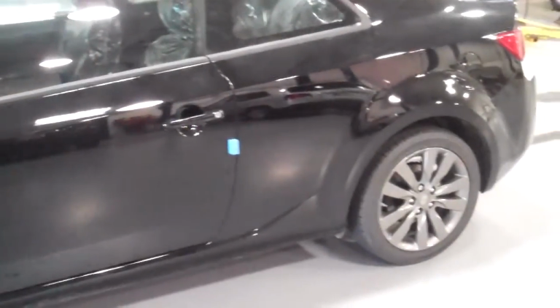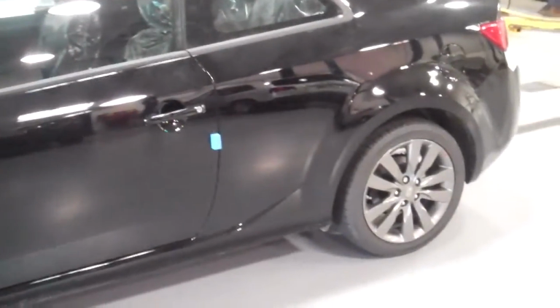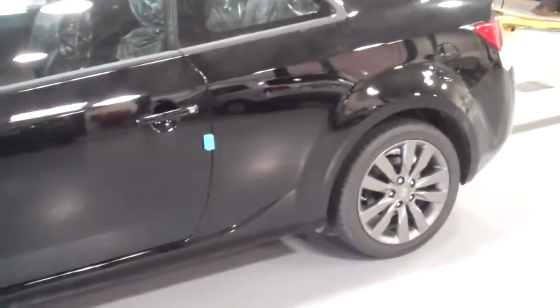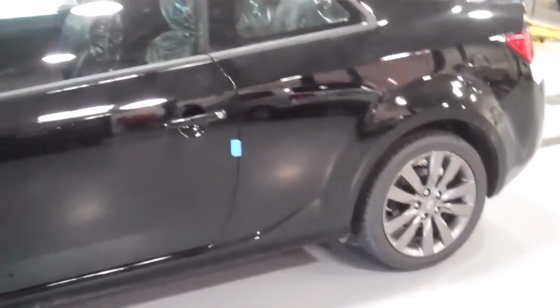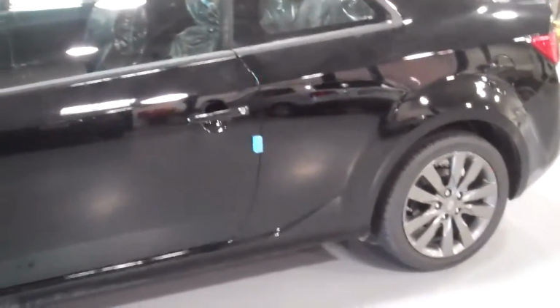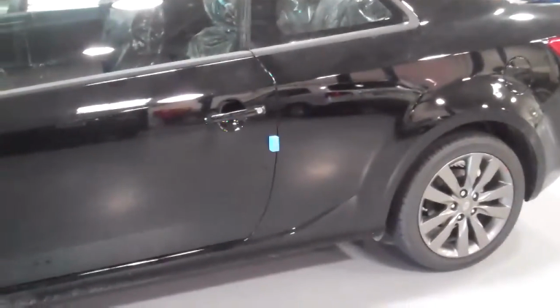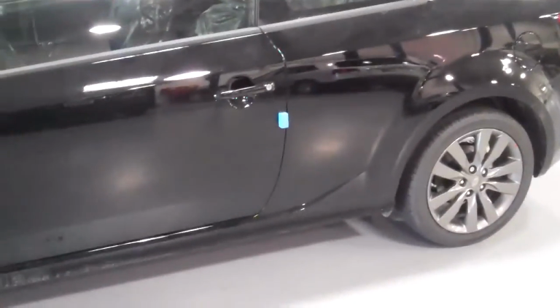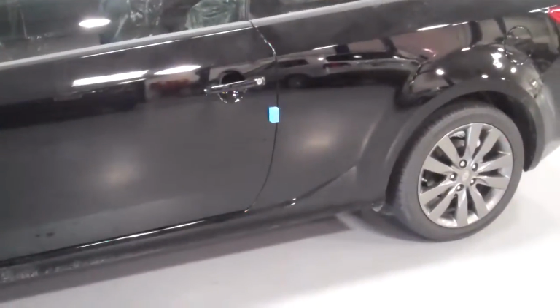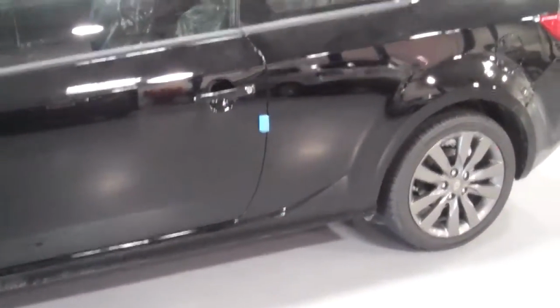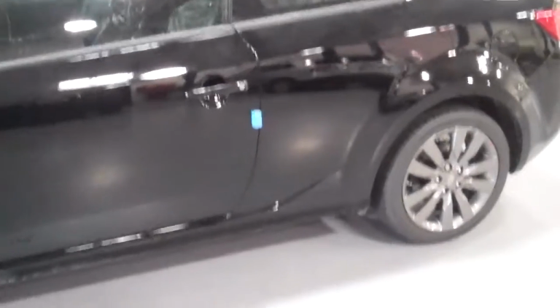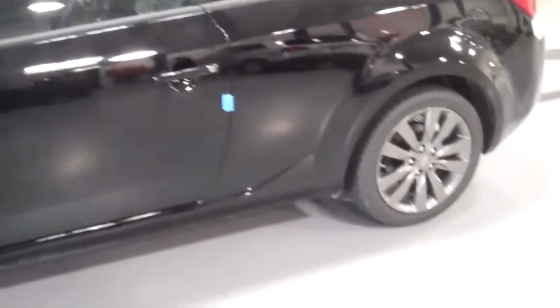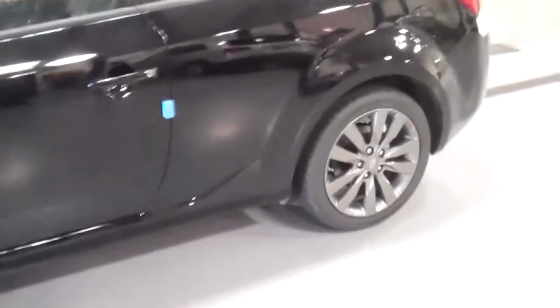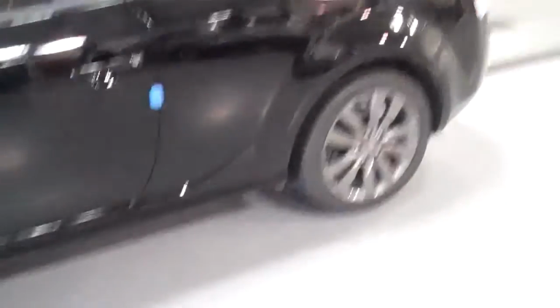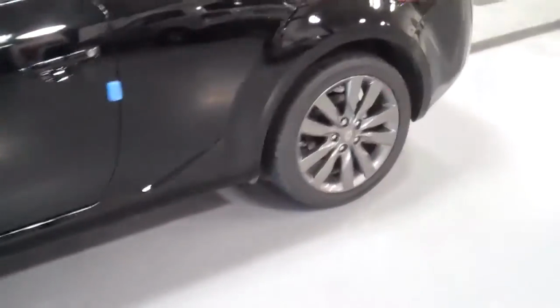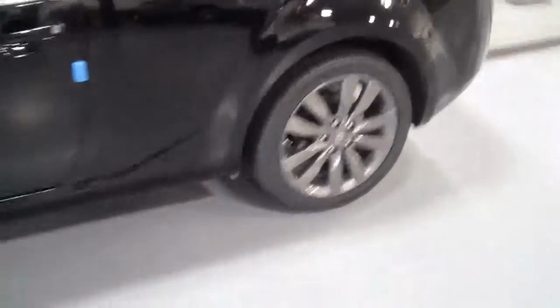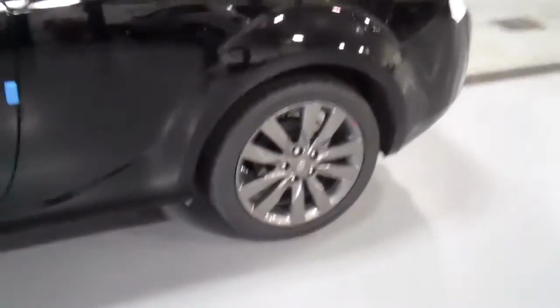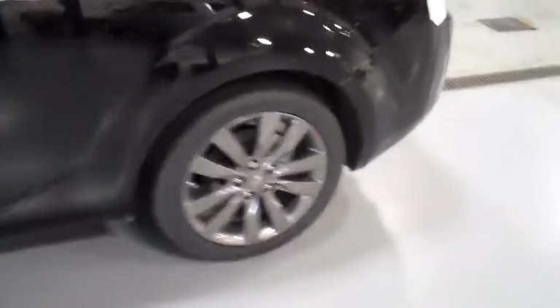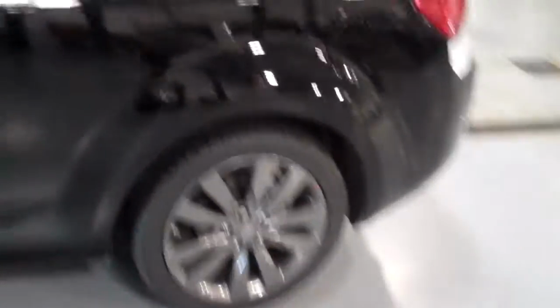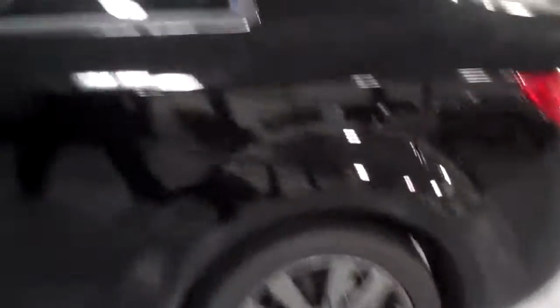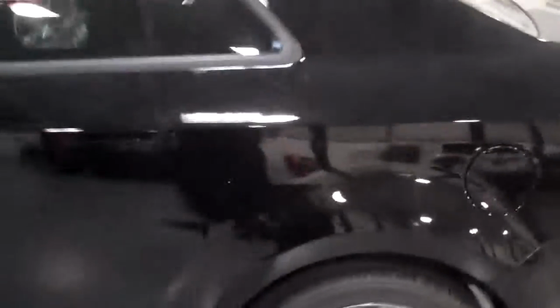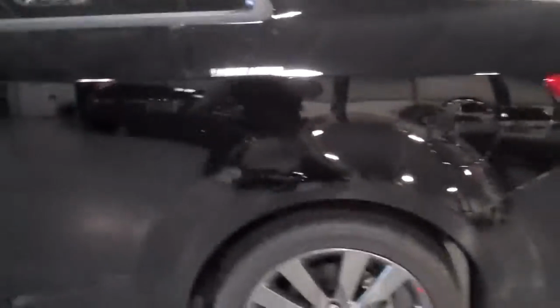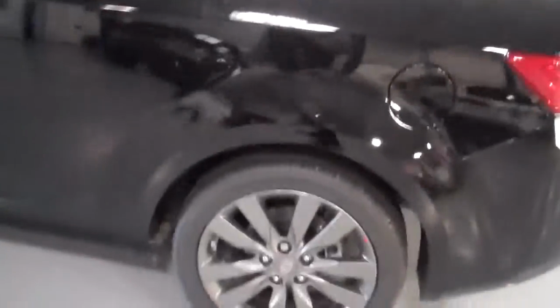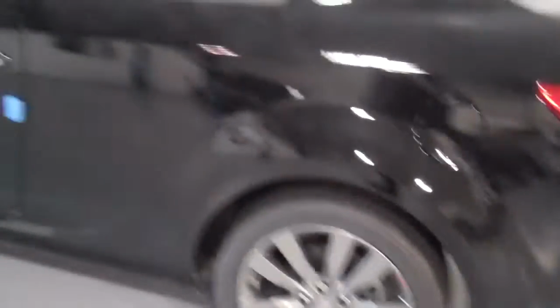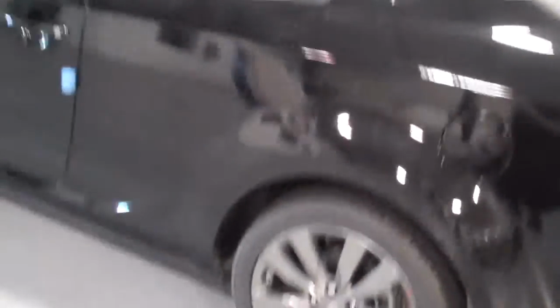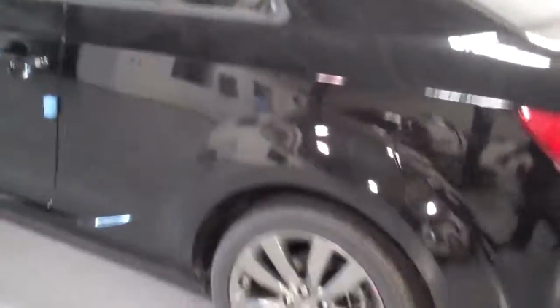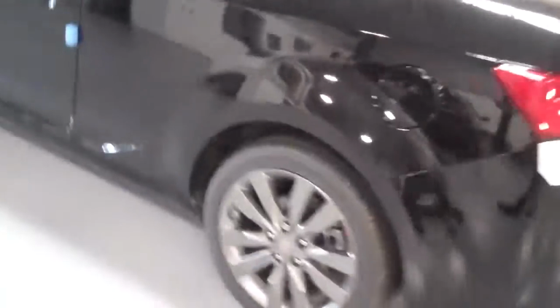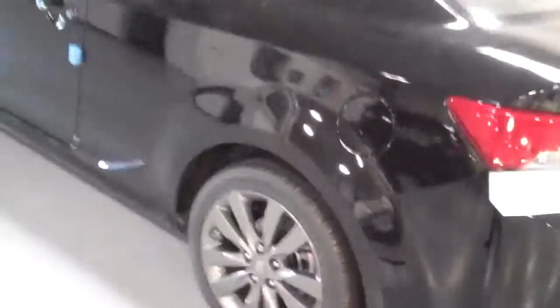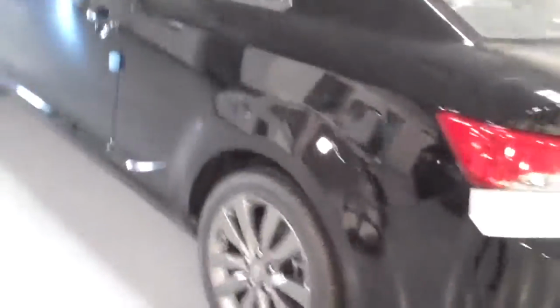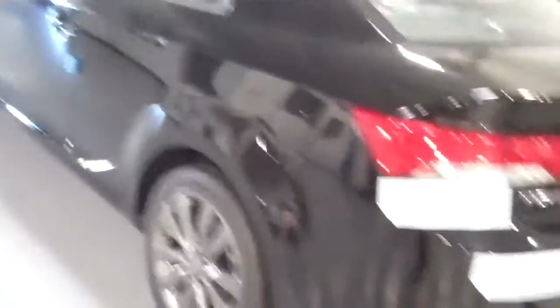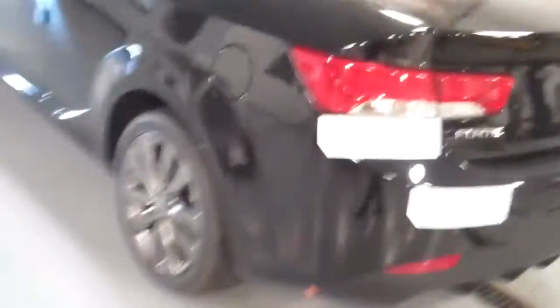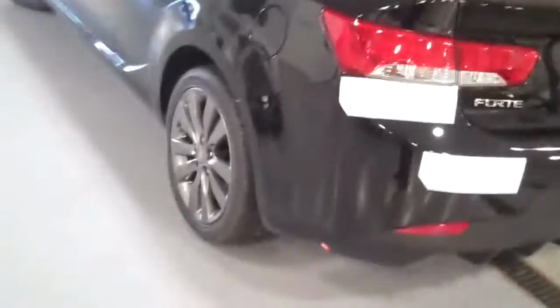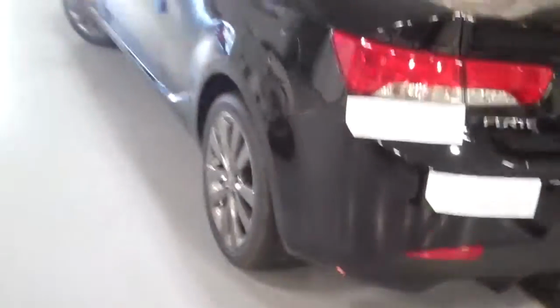As you can see, the wheels are different for 2011. These are the wheels that used to be on the four-door. They actually put them on the Tour right now.